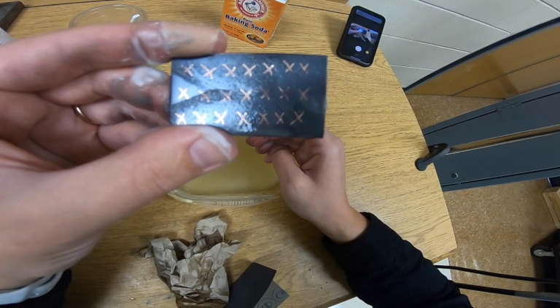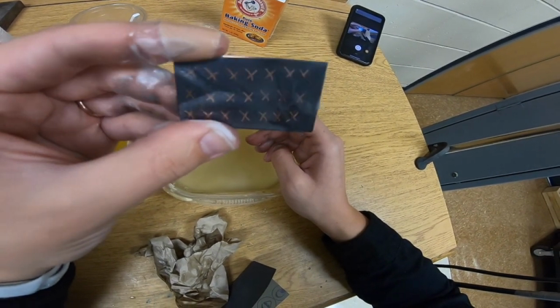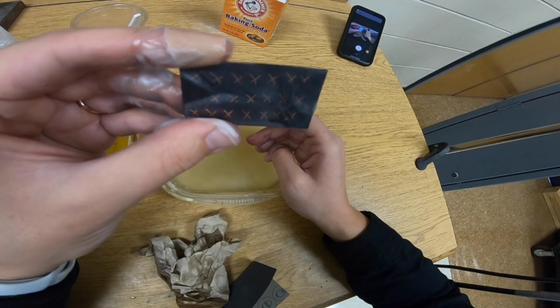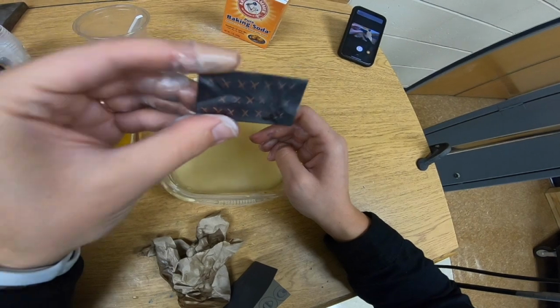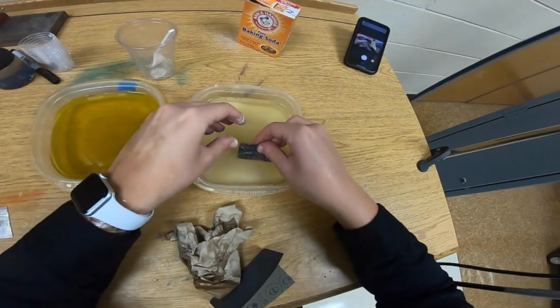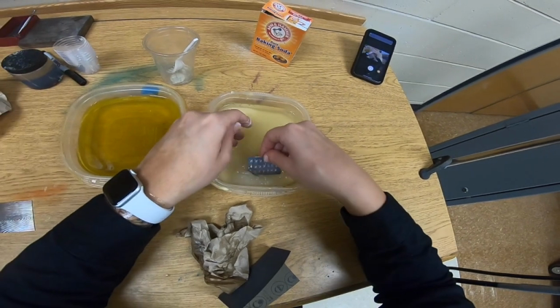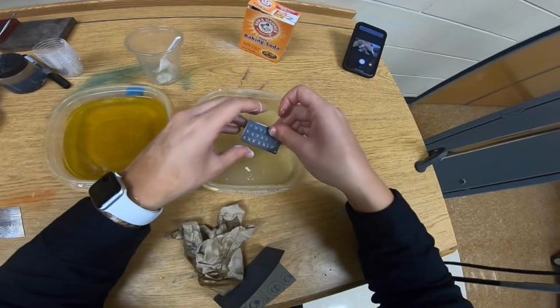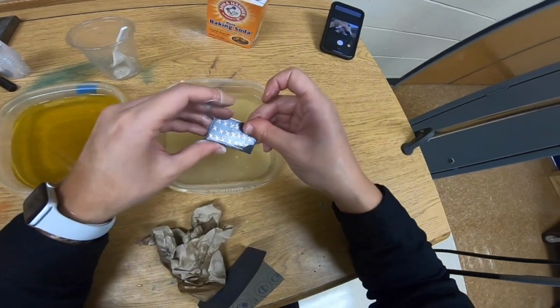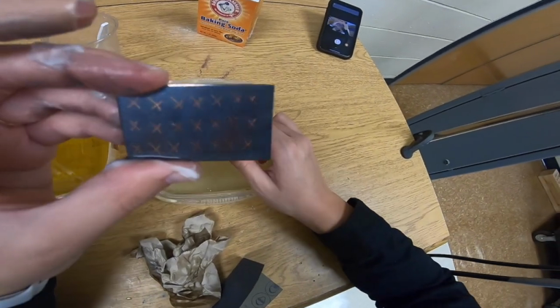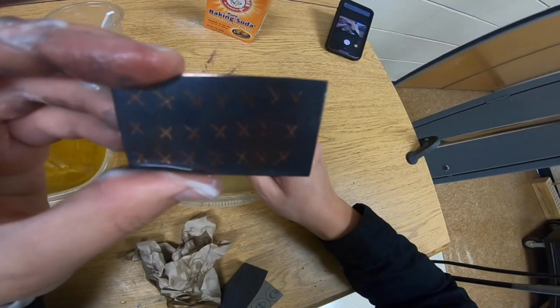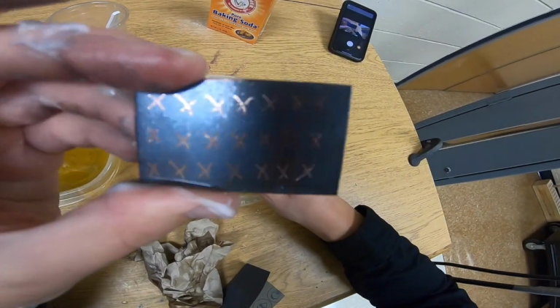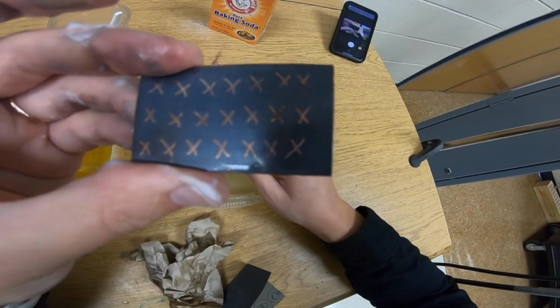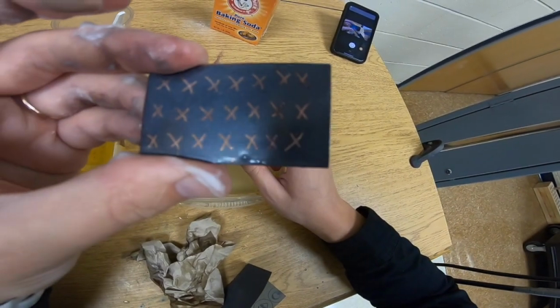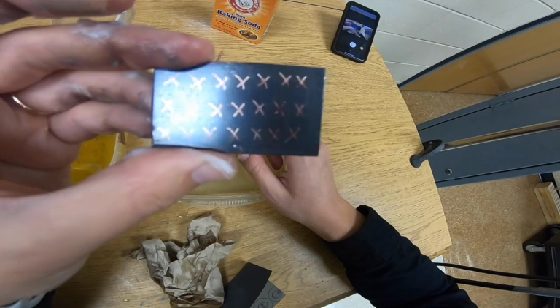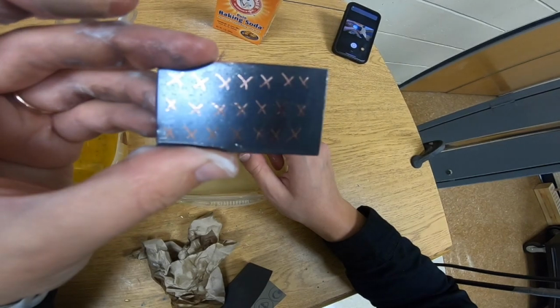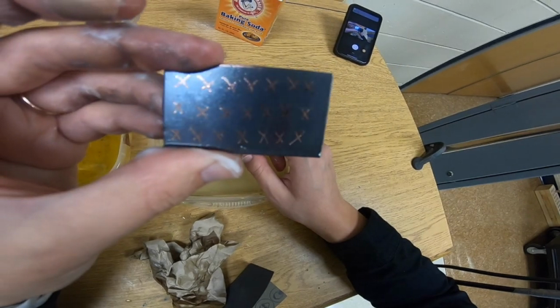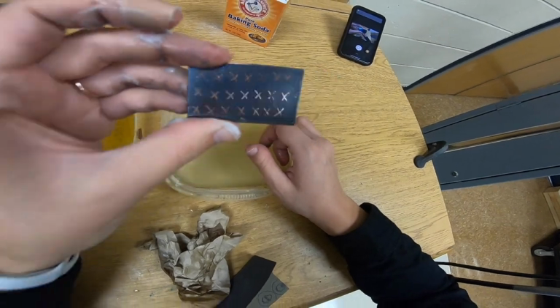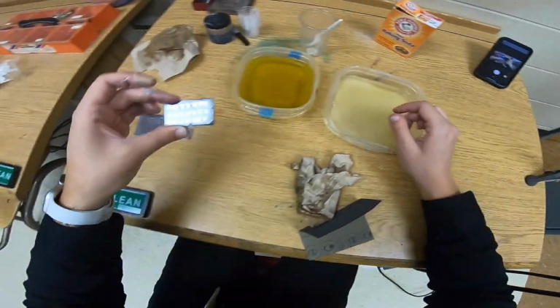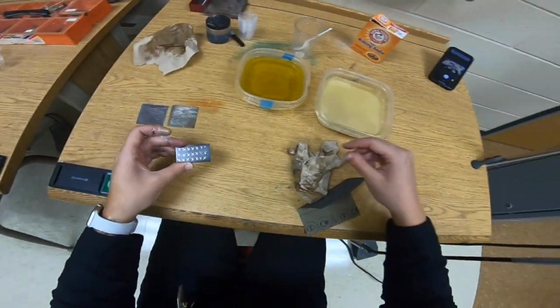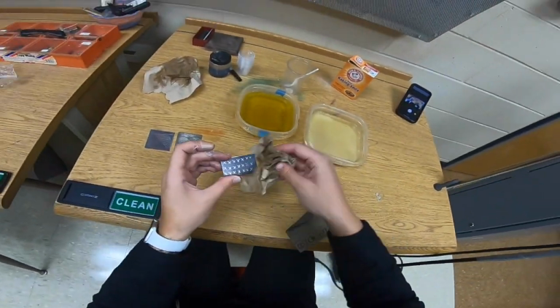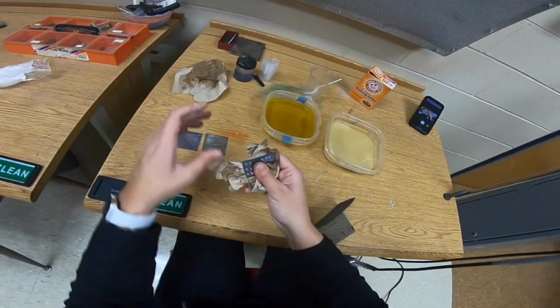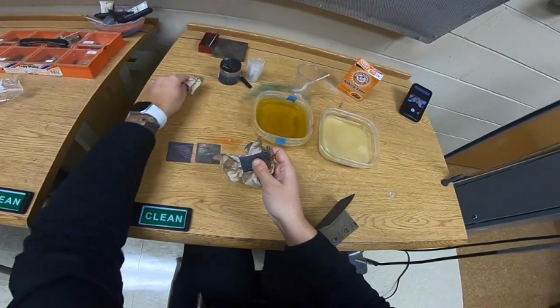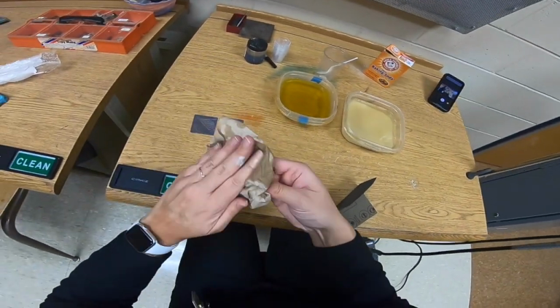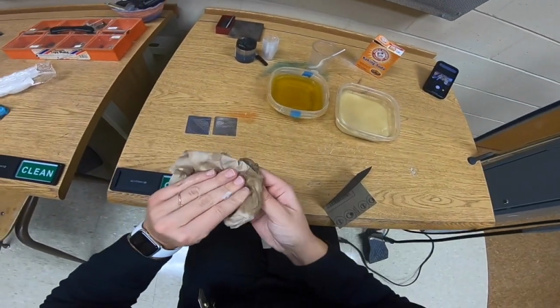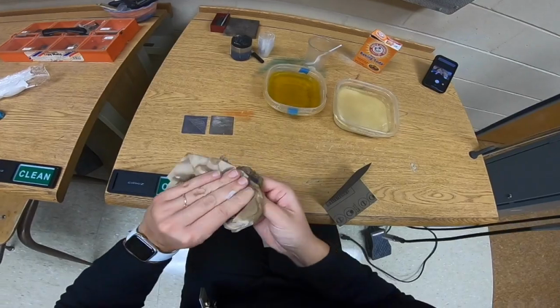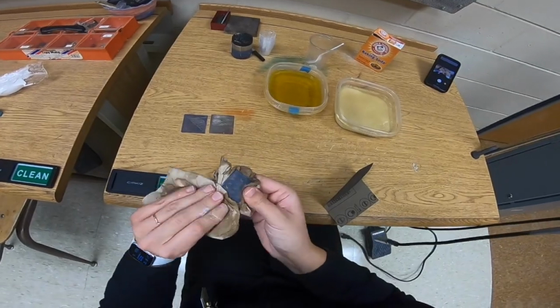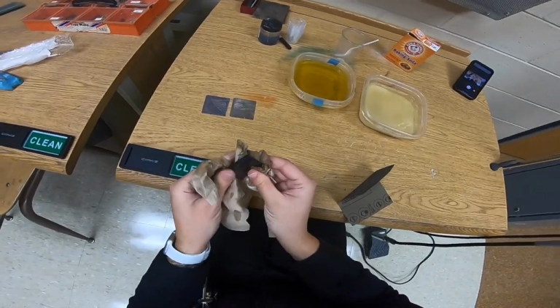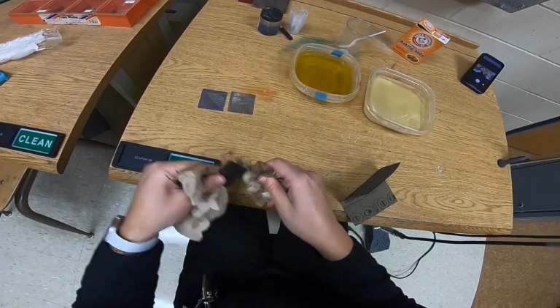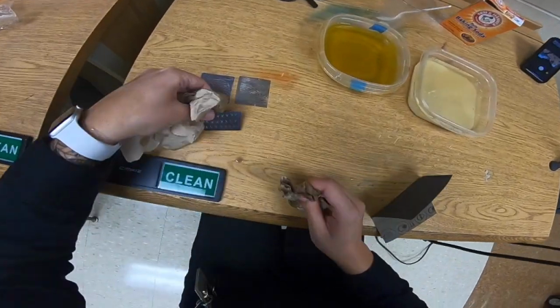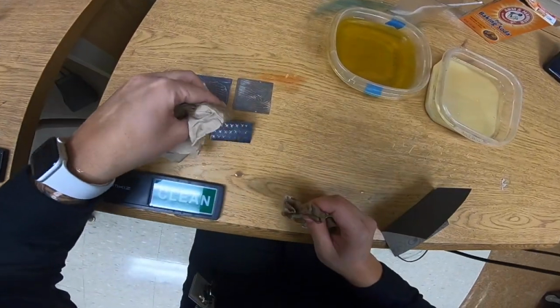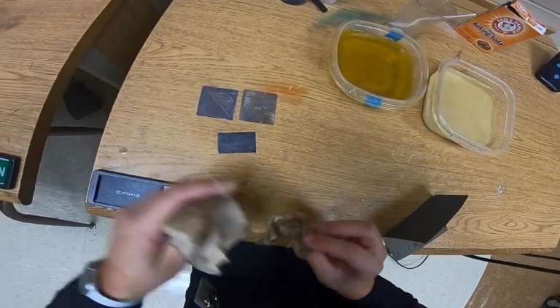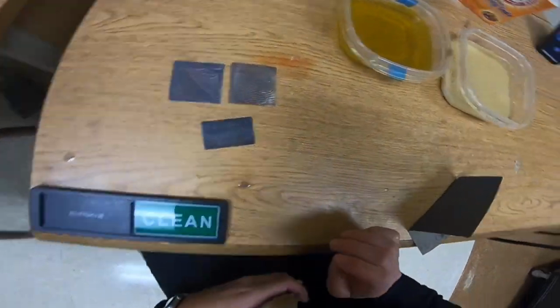Again, you want to rinse and dry this off. Applying liver of sulfur should be possibly the last step or one of the last steps in your metalworking process. Think about all the cool designs you can make with liver of sulfur, and good luck to you.